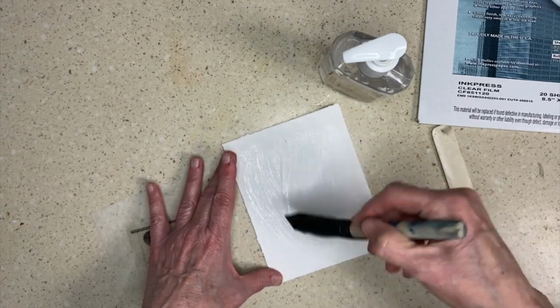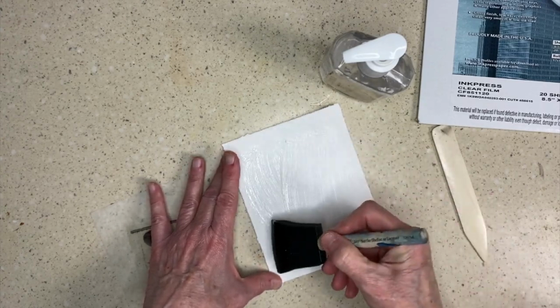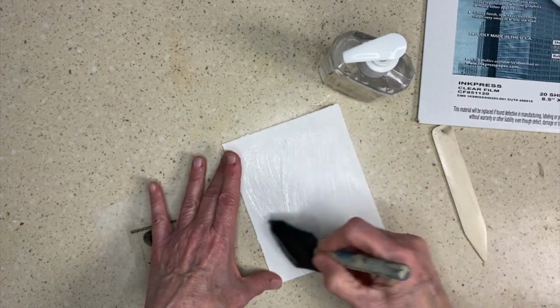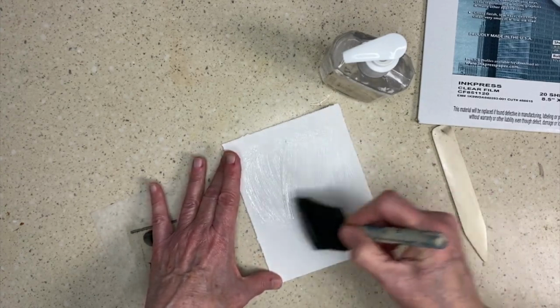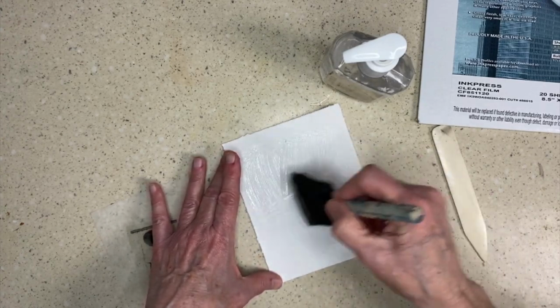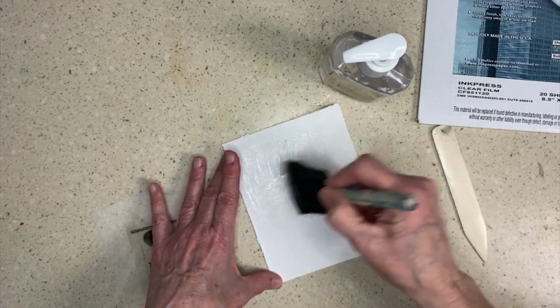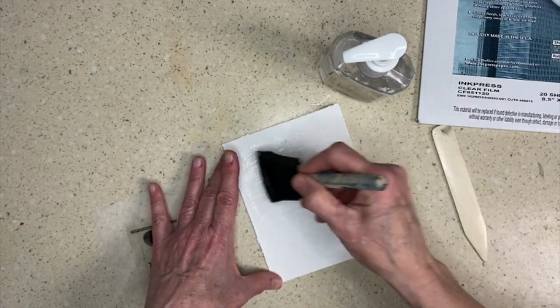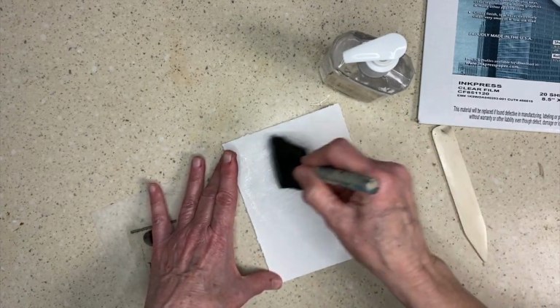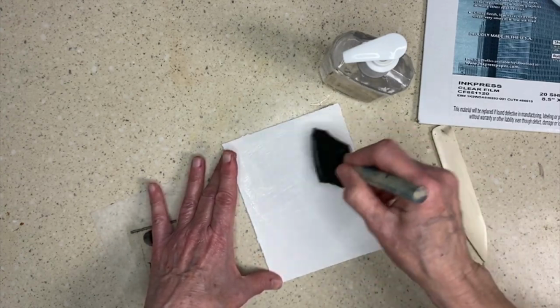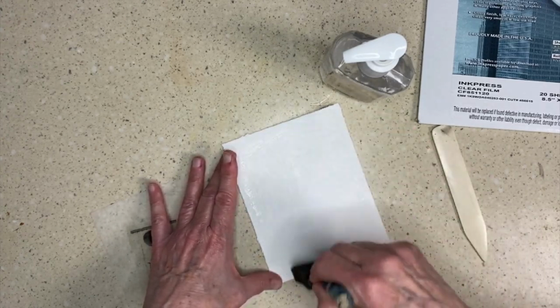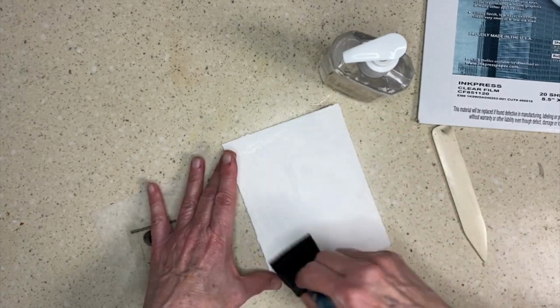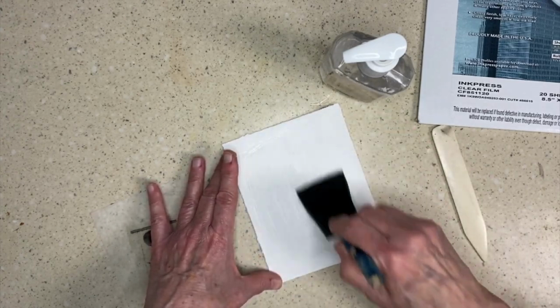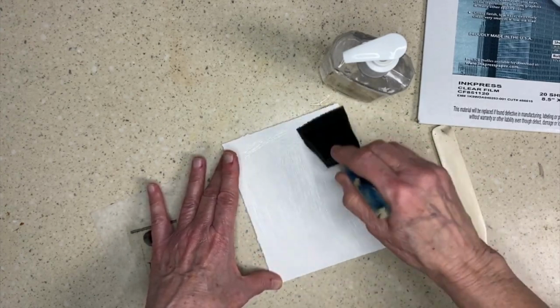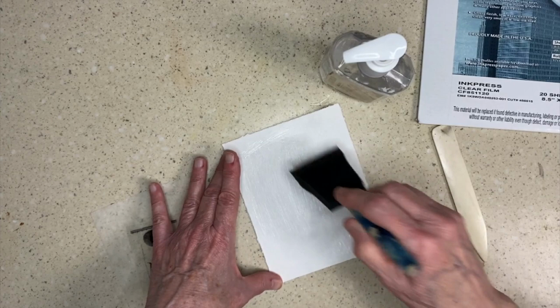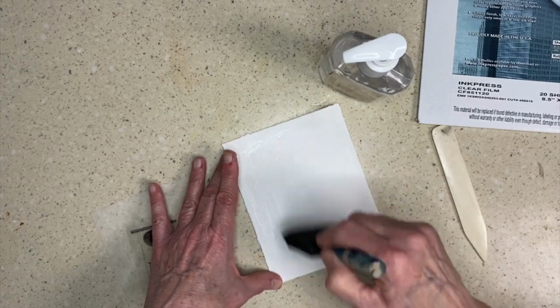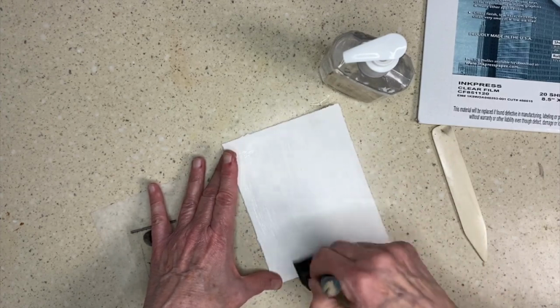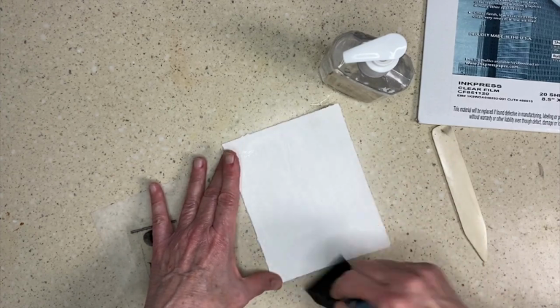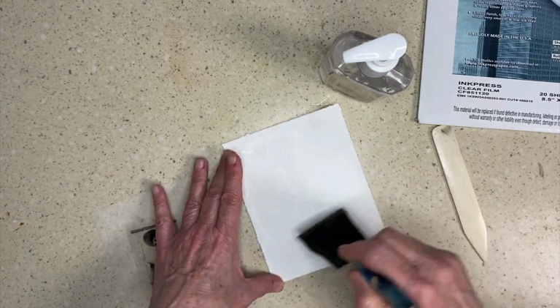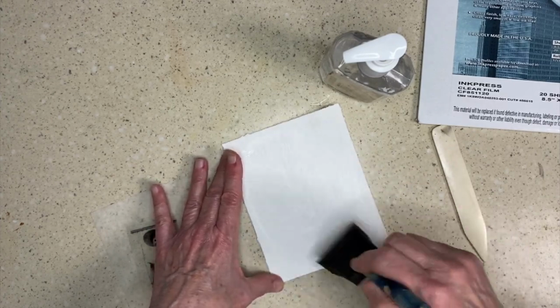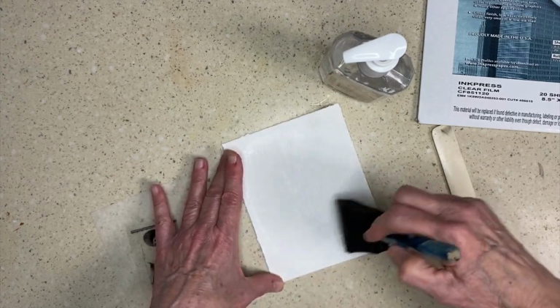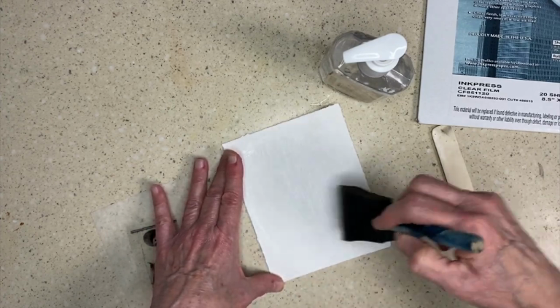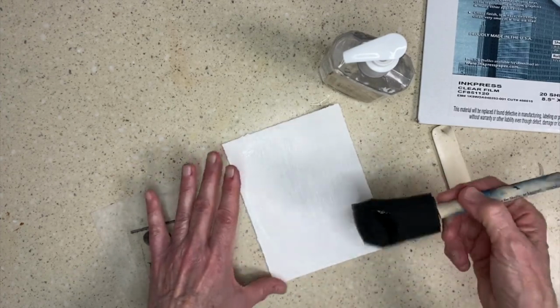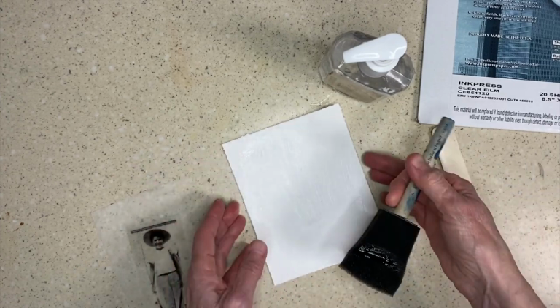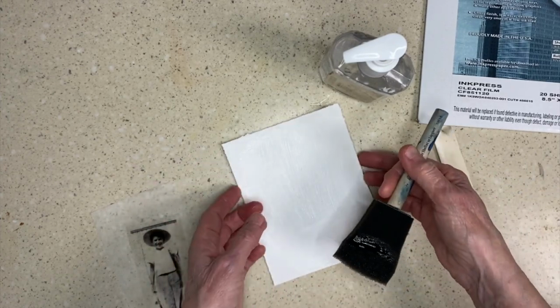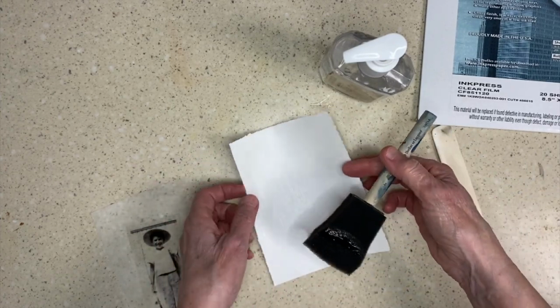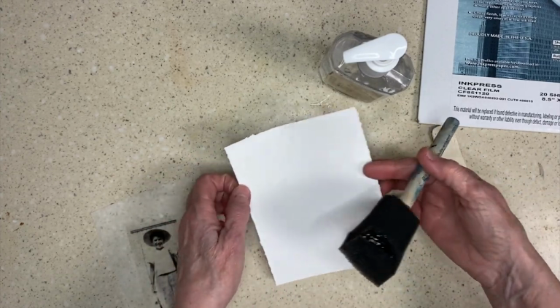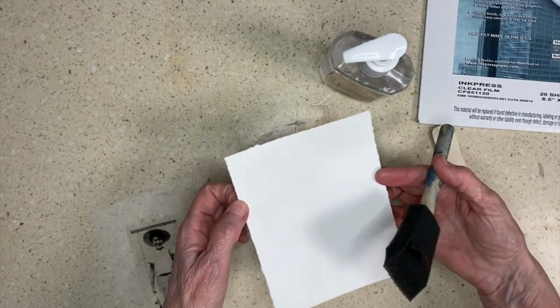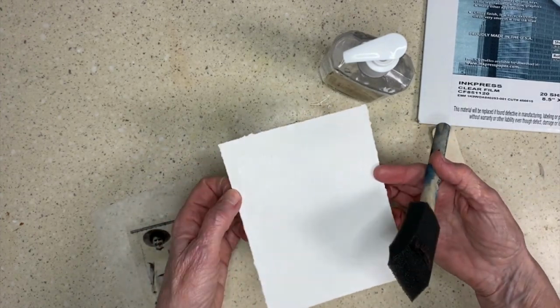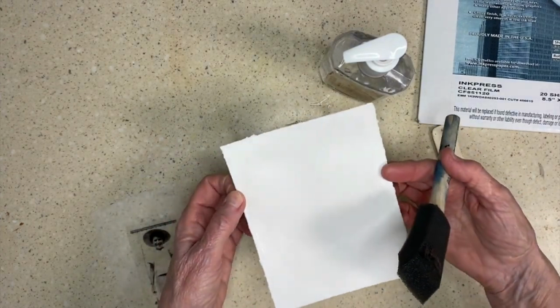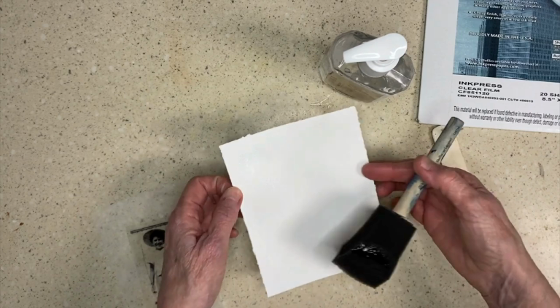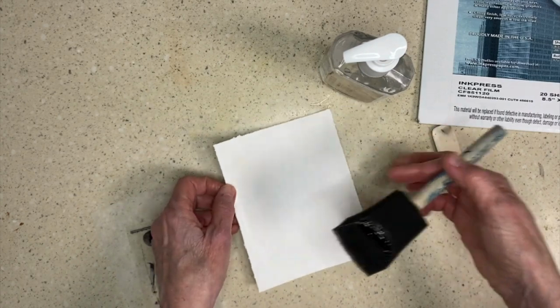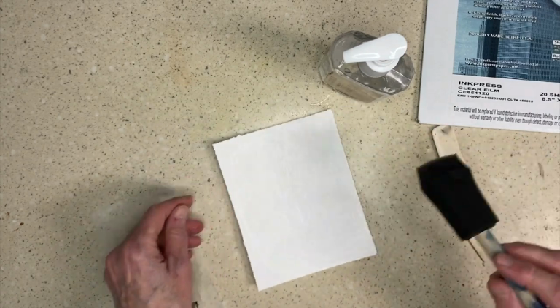Because if it's too sloppy the image will blur. So I'm going to put it on there just enough that it soaks in, but I can still see a little bit of a sheen — and that's what I want.